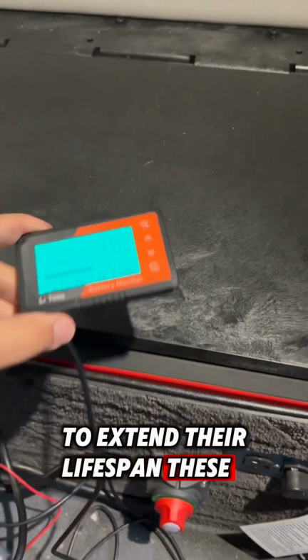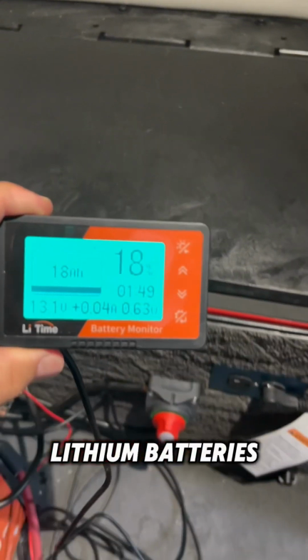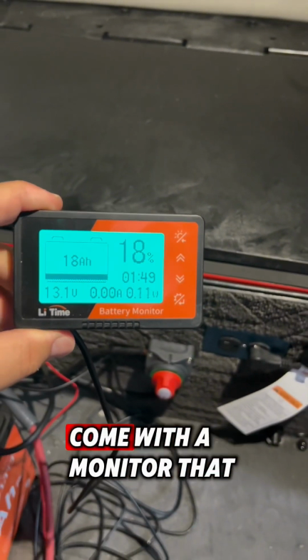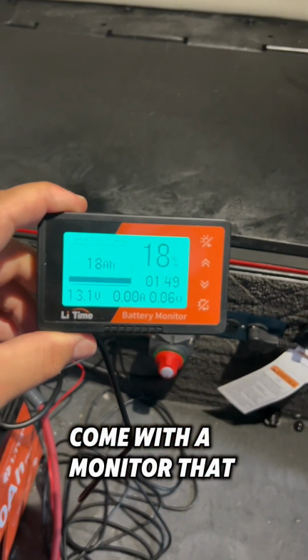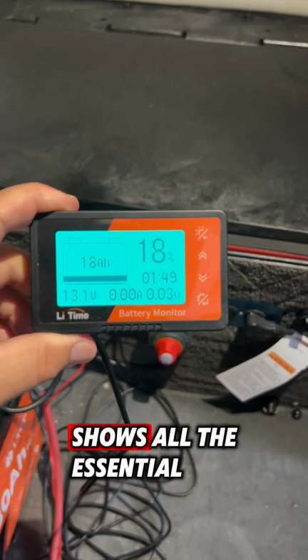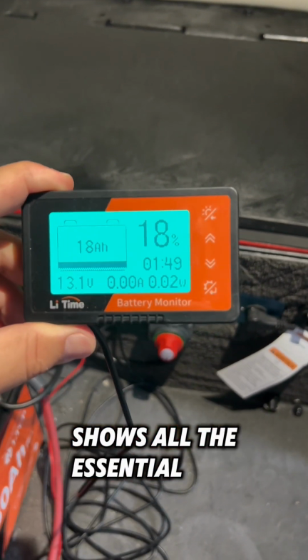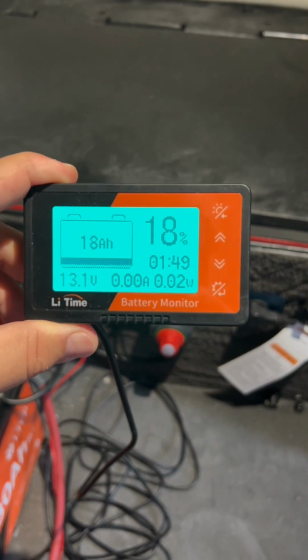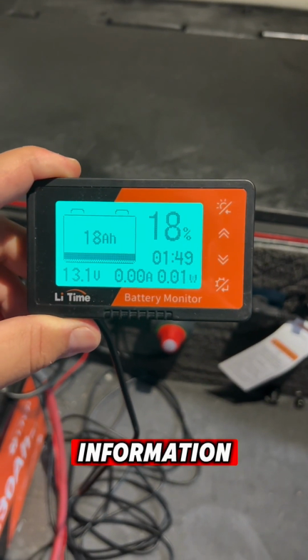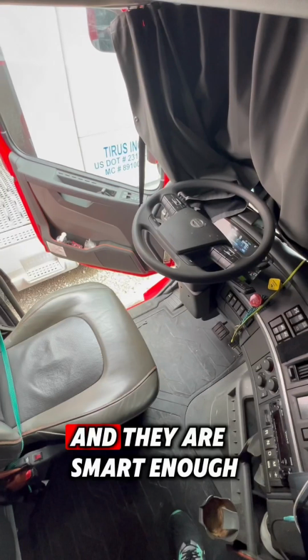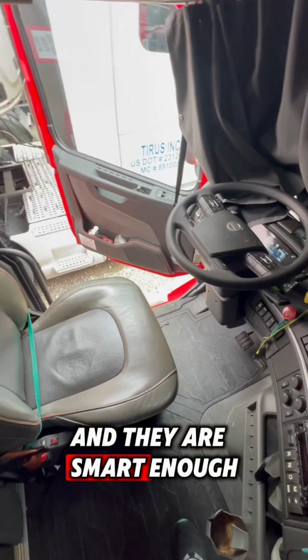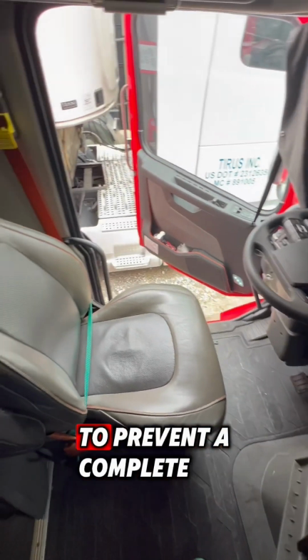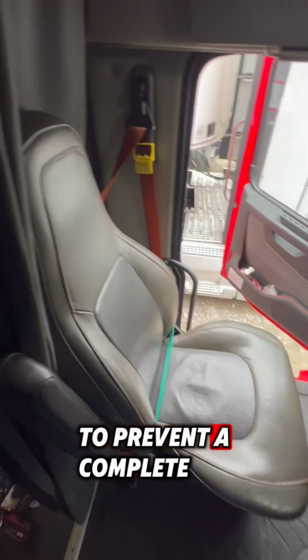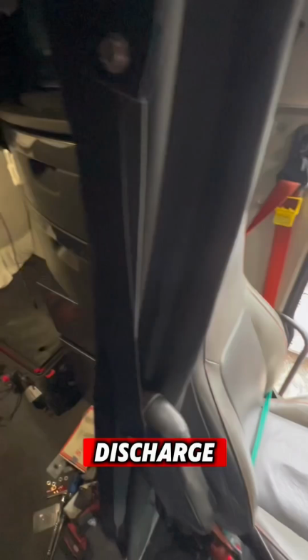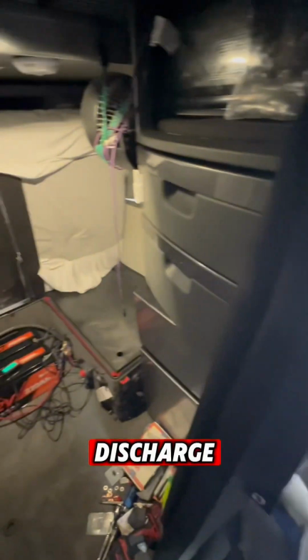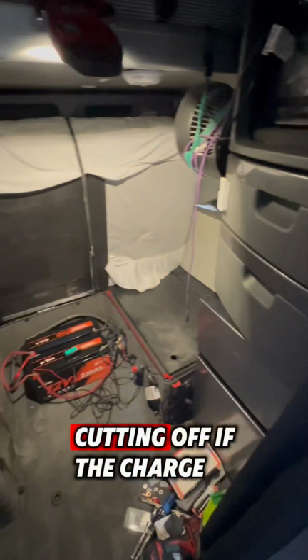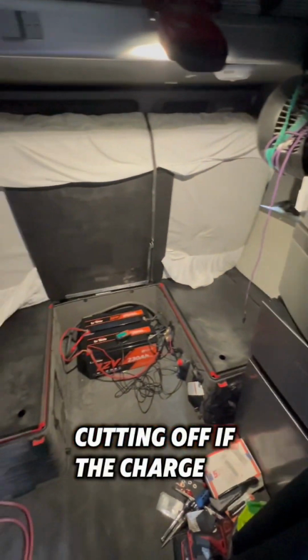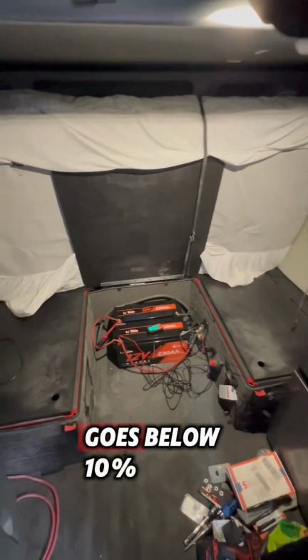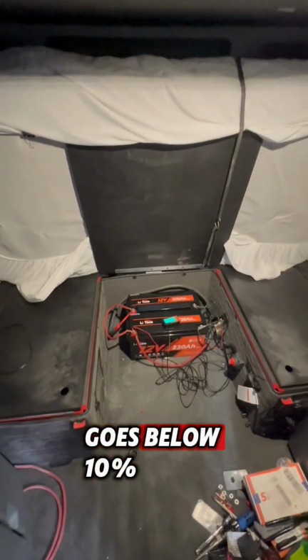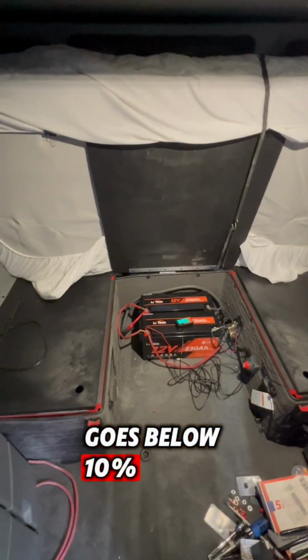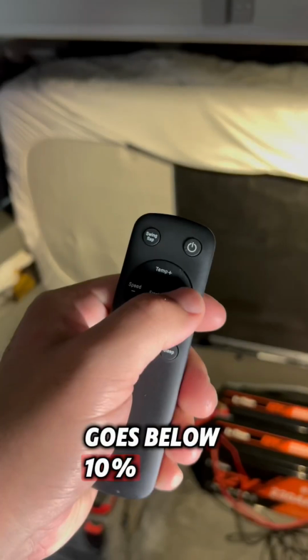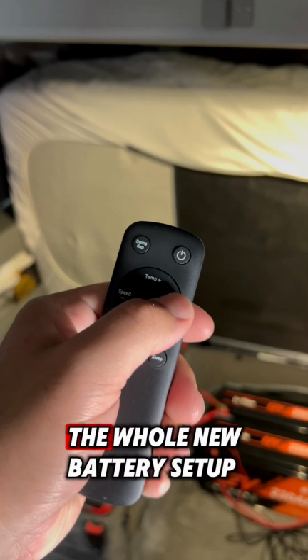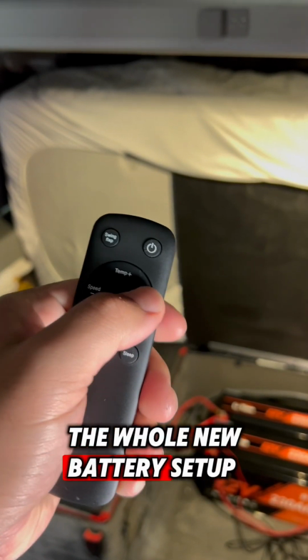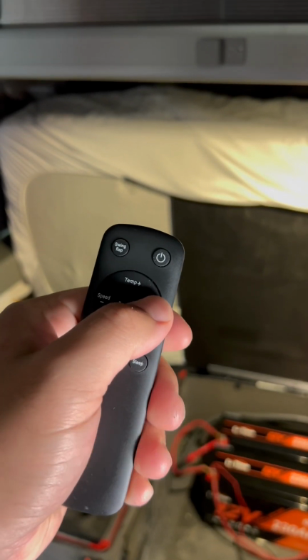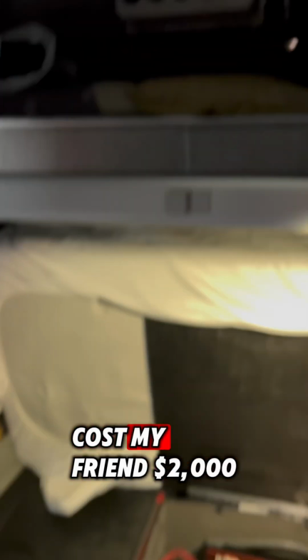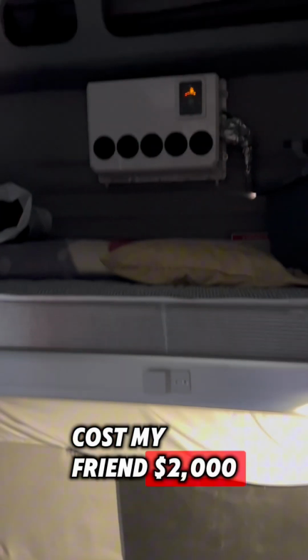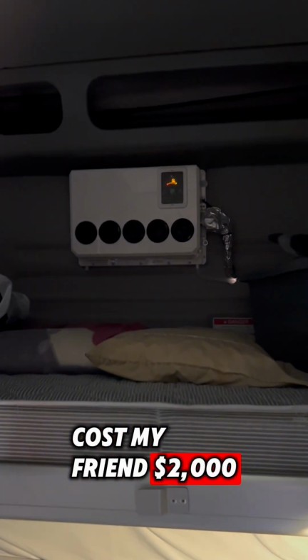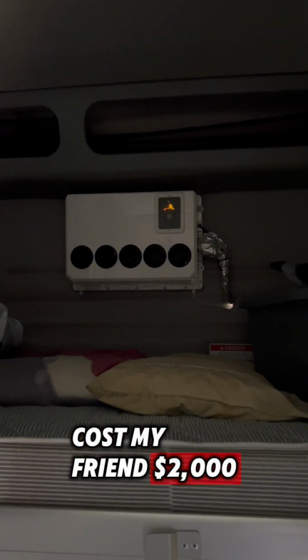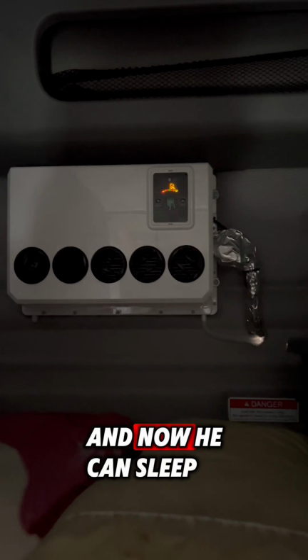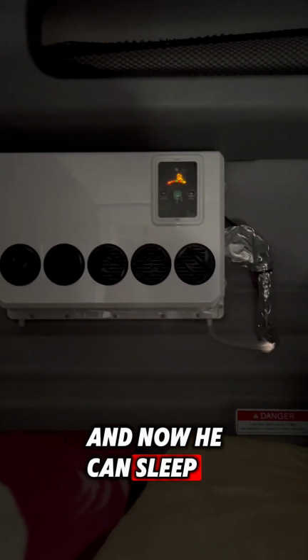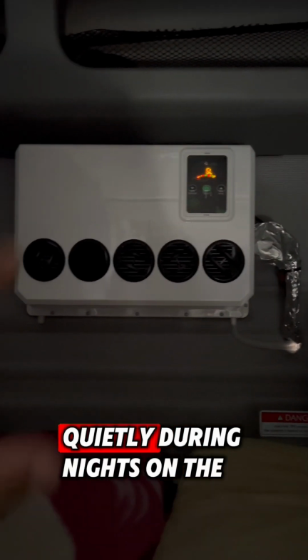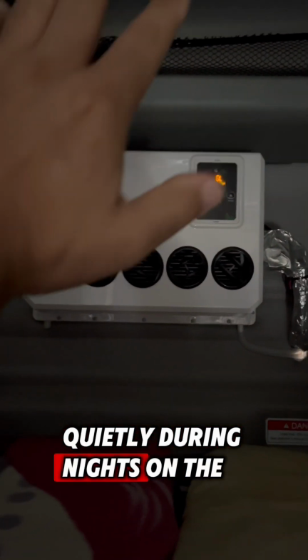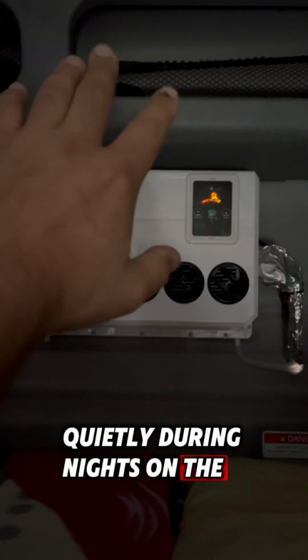These lithium batteries come with a monitor that shows all the essential information, and they are smart enough to prevent a complete discharge, cutting off if the charge goes below 10%. The whole new battery setup cost my friend $2,000, and now he can sleep quietly during nights on the road.